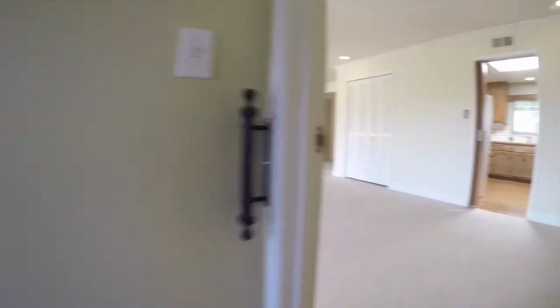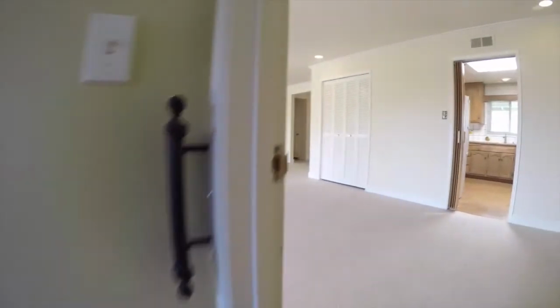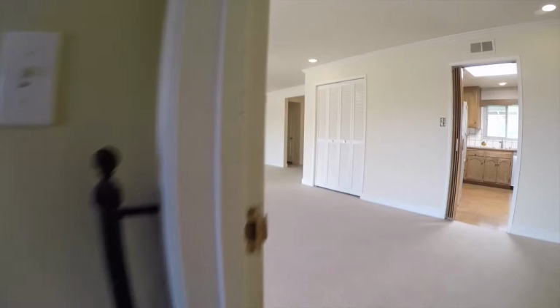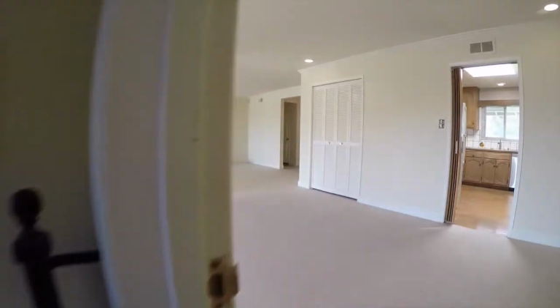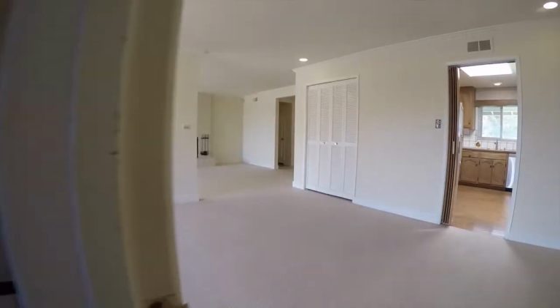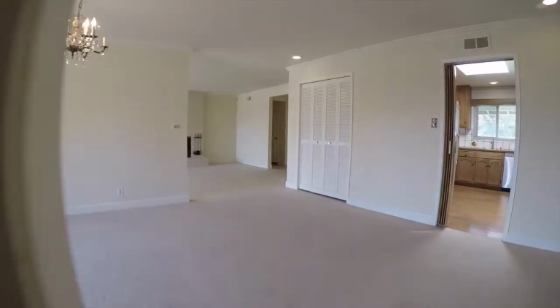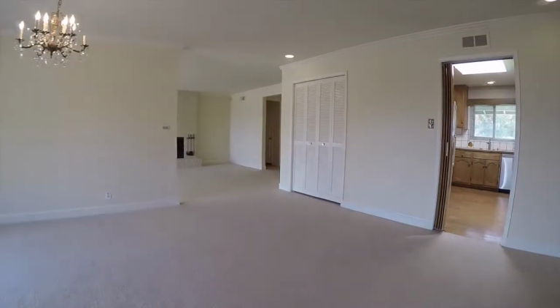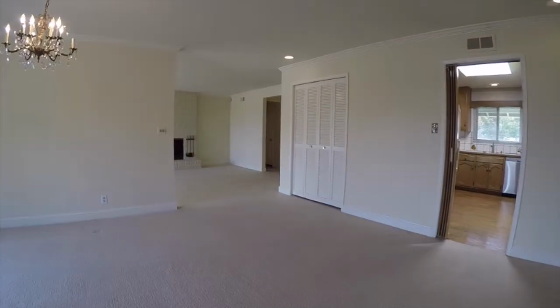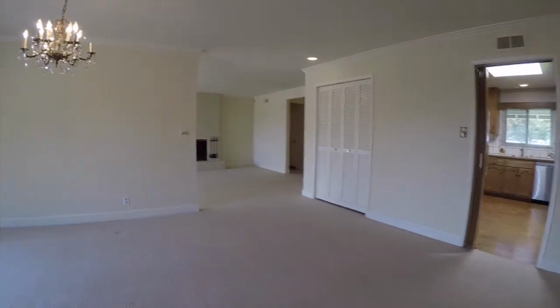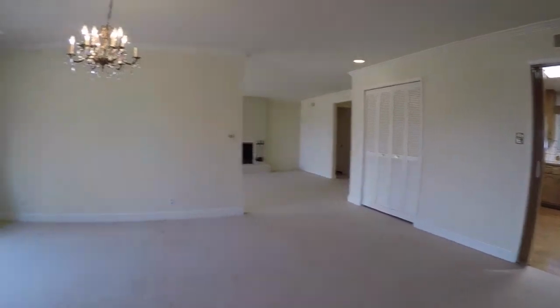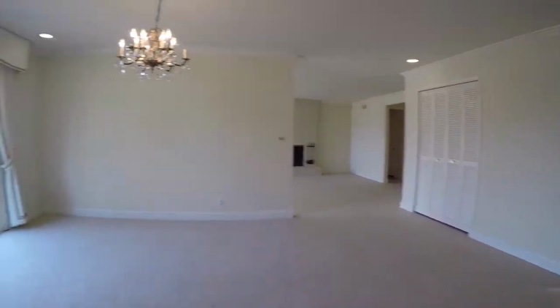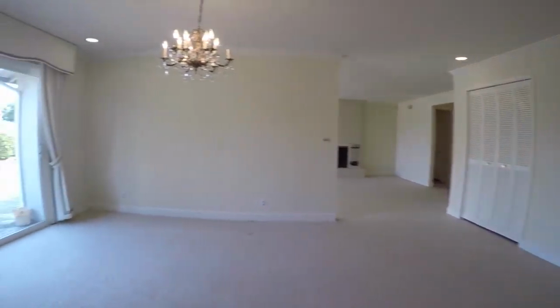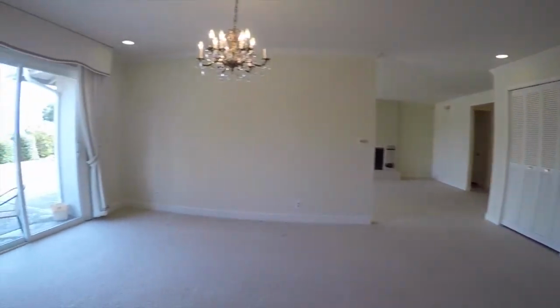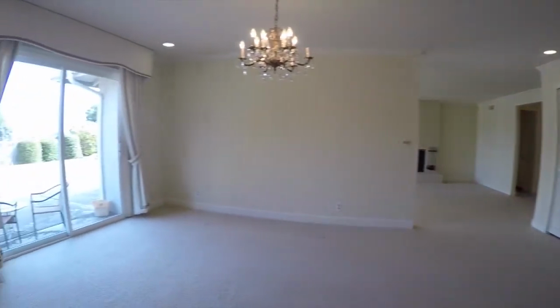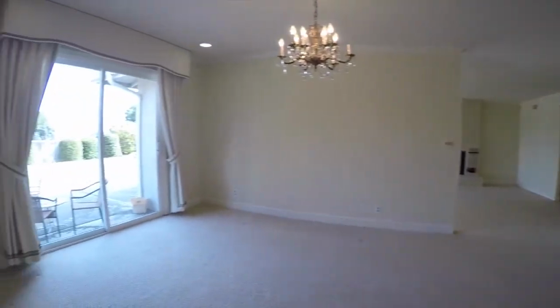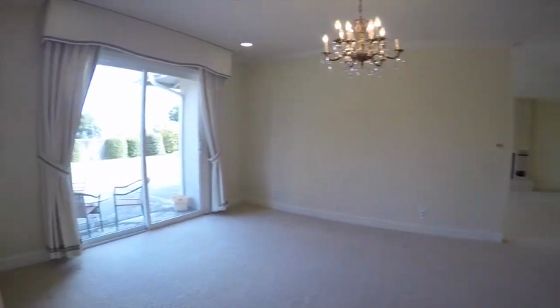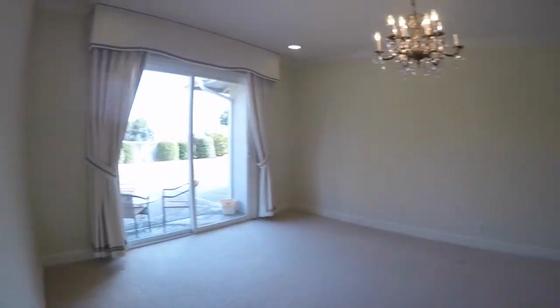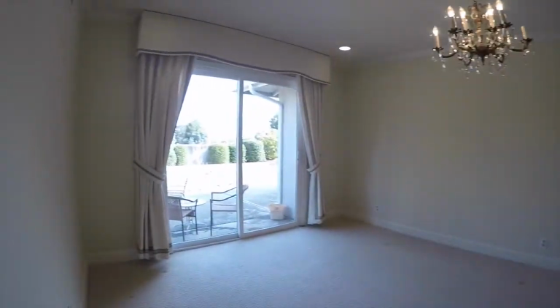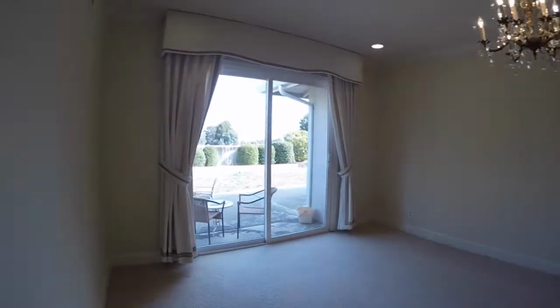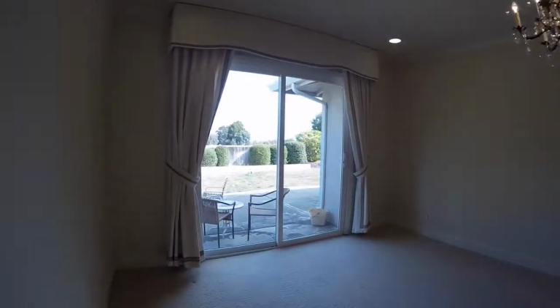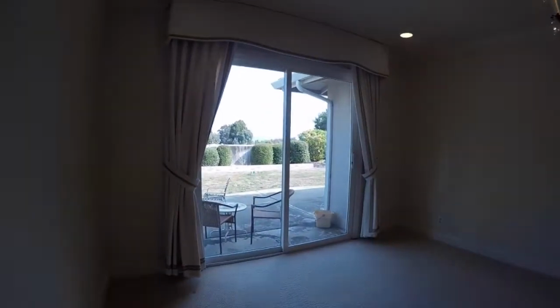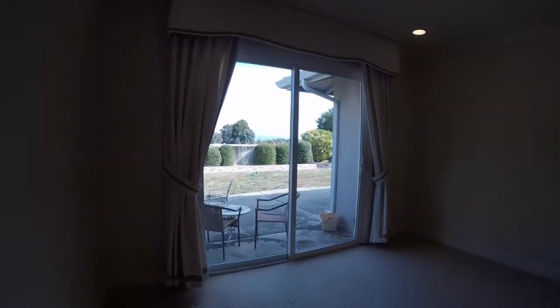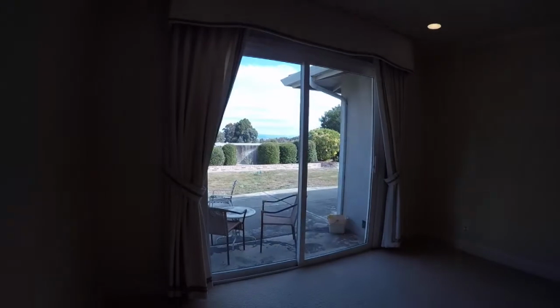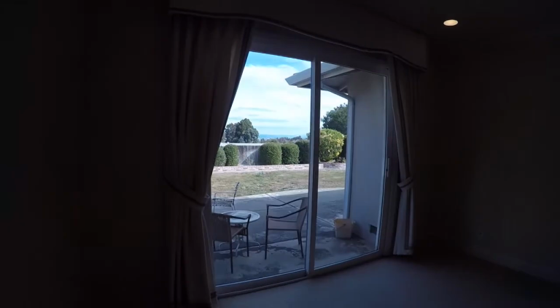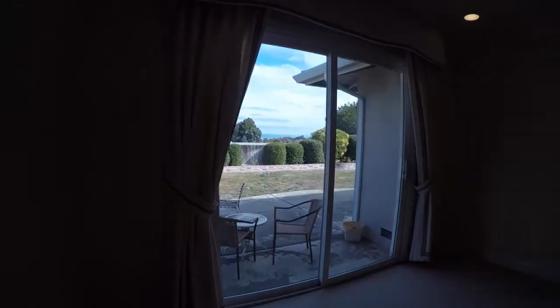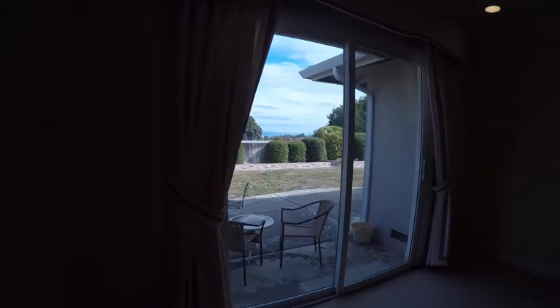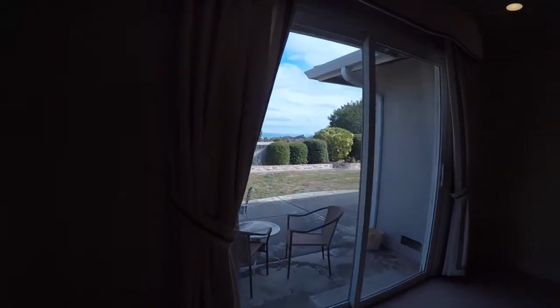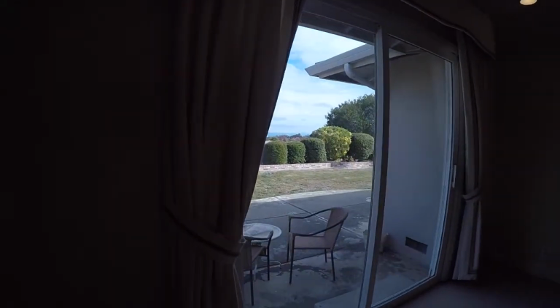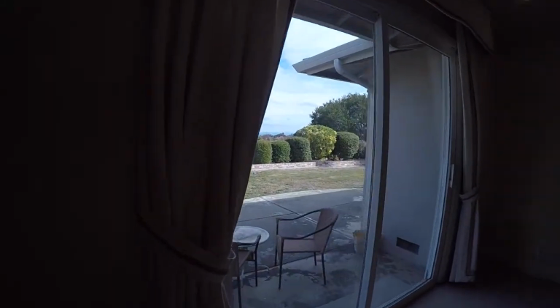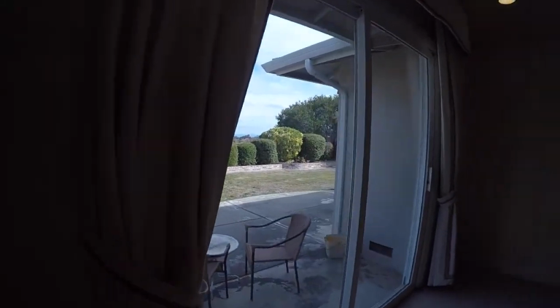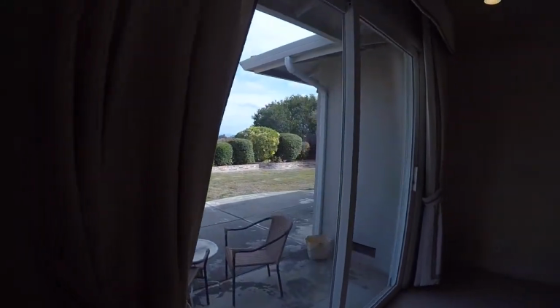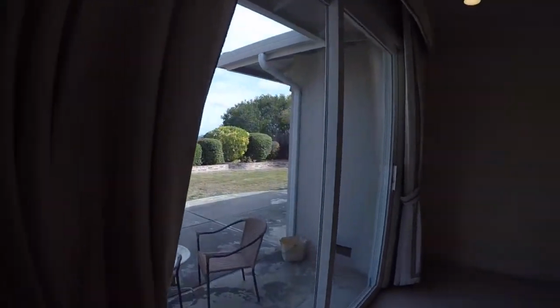Now we're making our way back into the formal dining room, which also features a sliding glass door out onto the patio area.